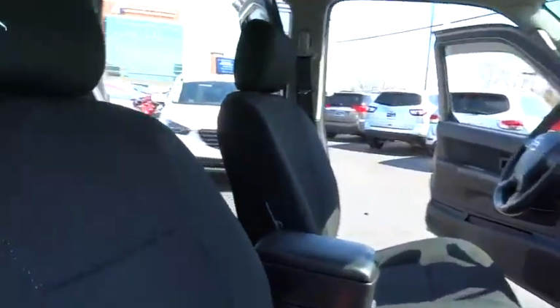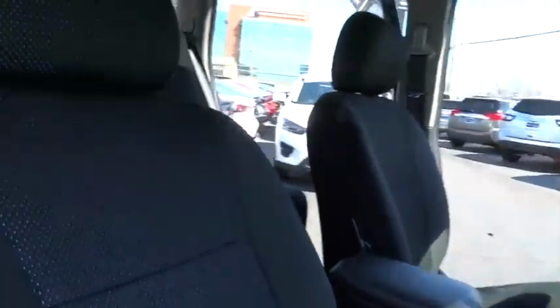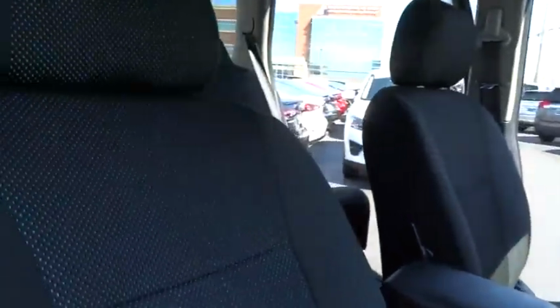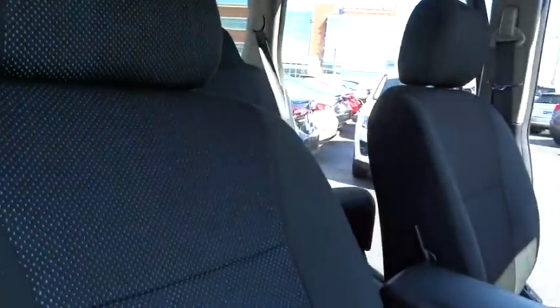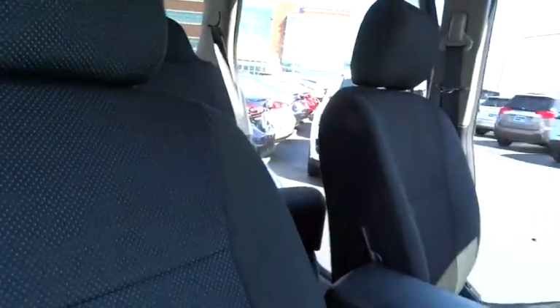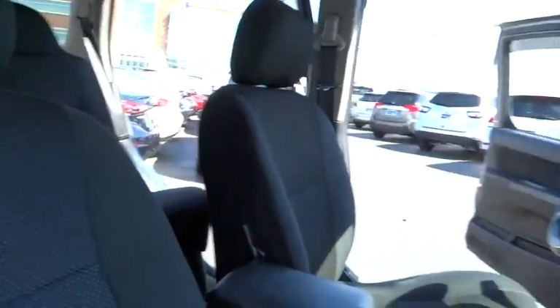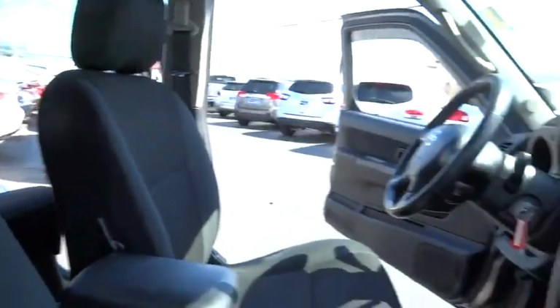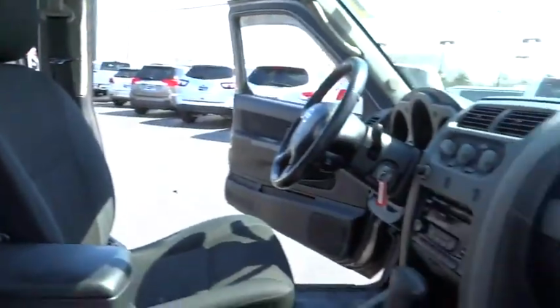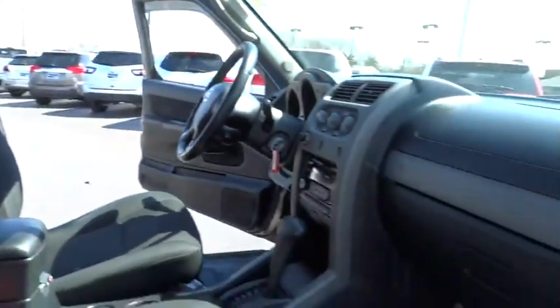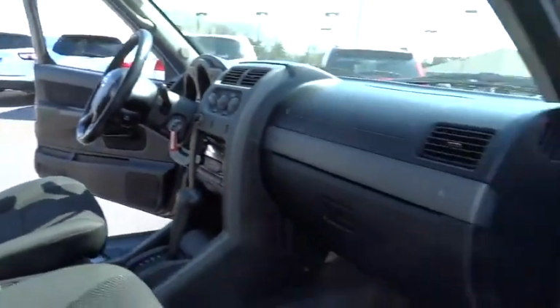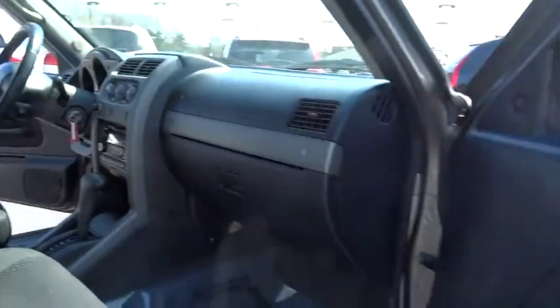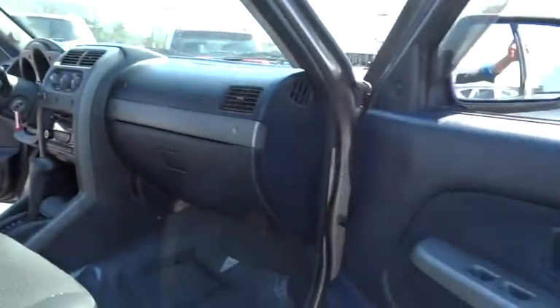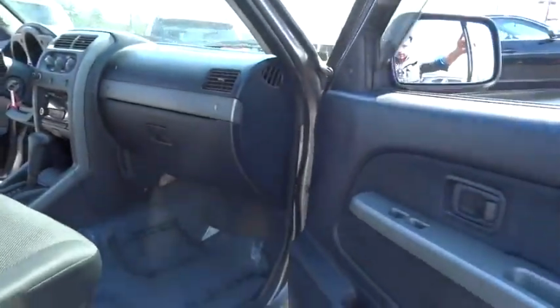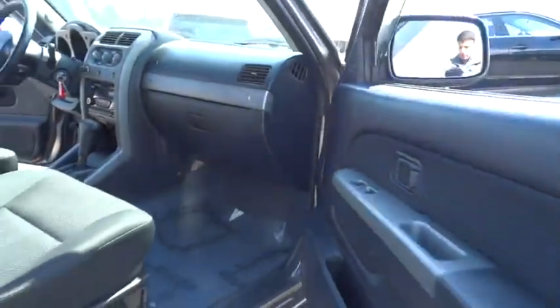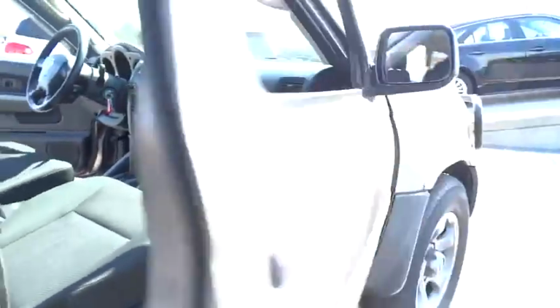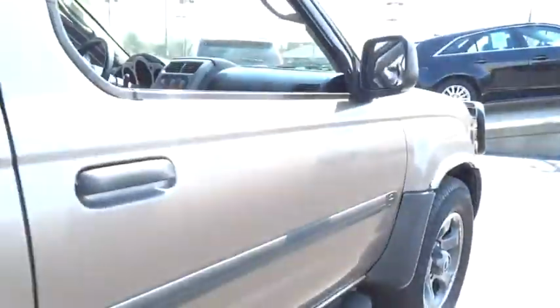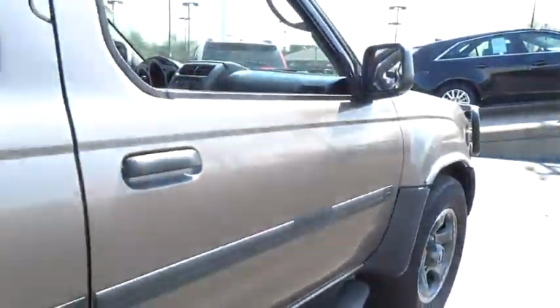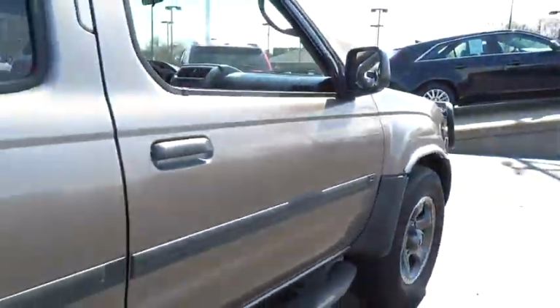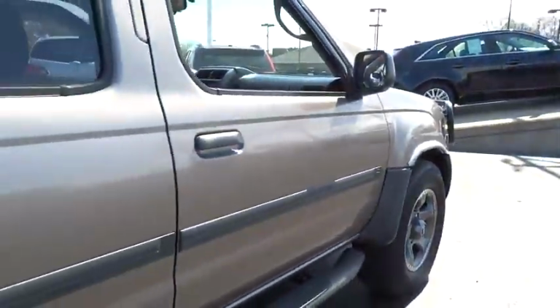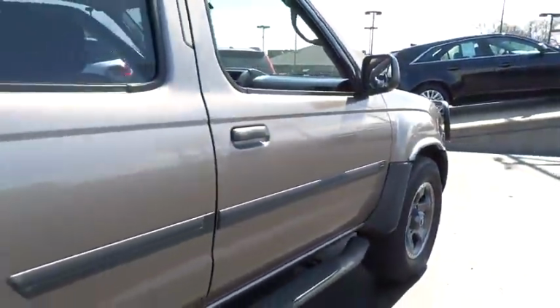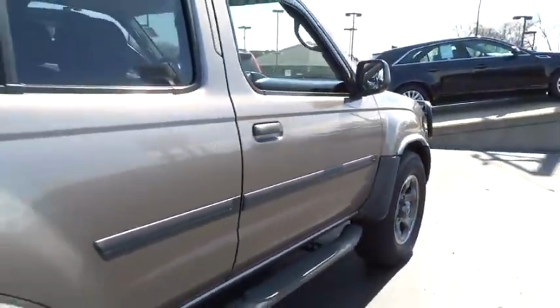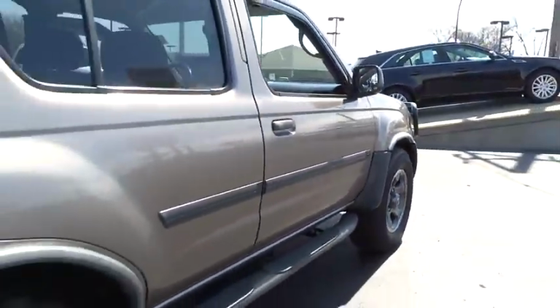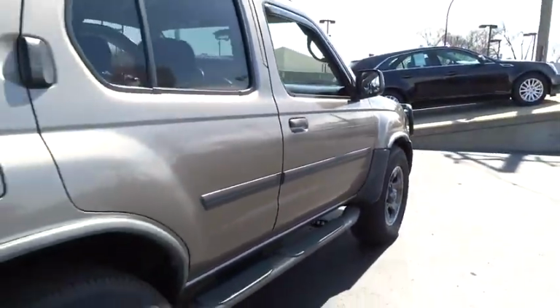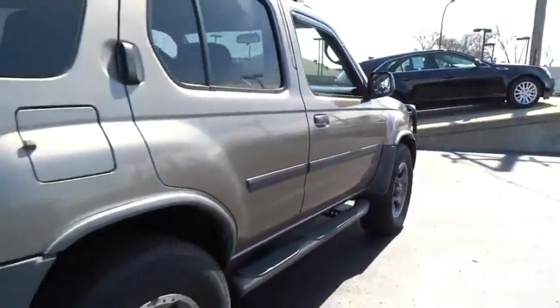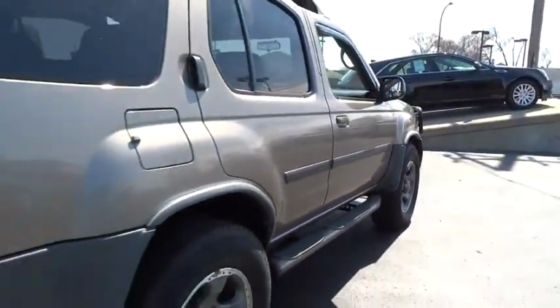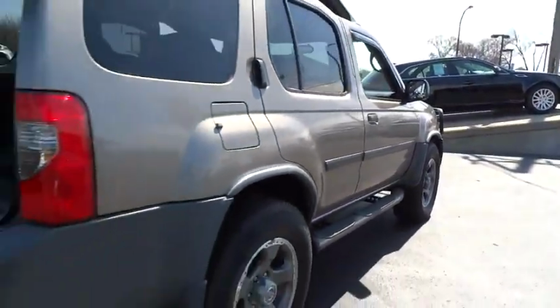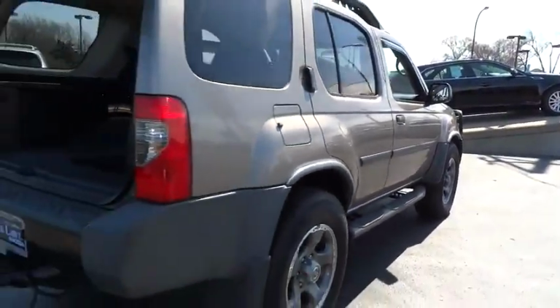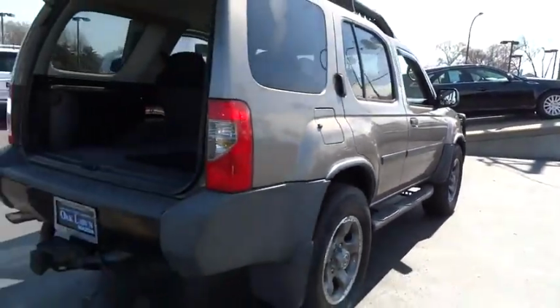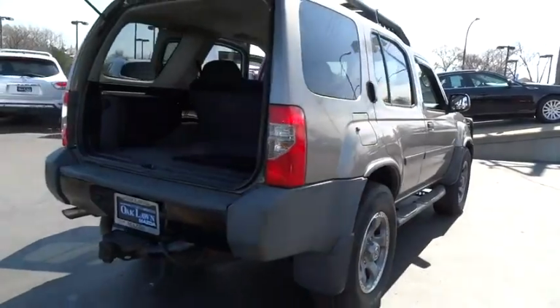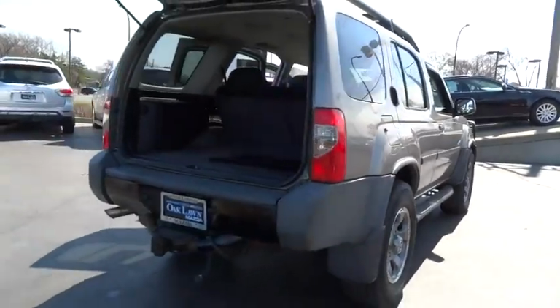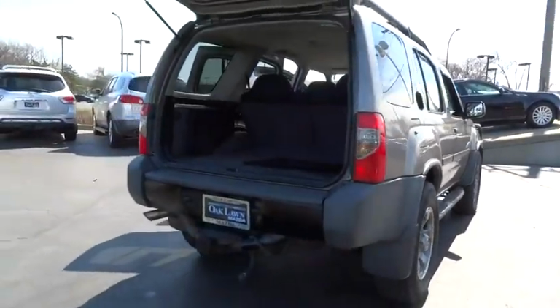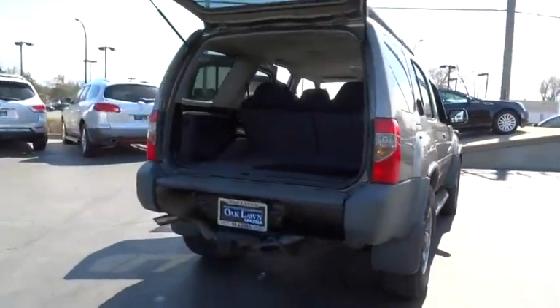This vehicle has less than 125,000 miles. This beauty is sure to make you the talk of the neighborhood. So call or drop in for a test drive today.